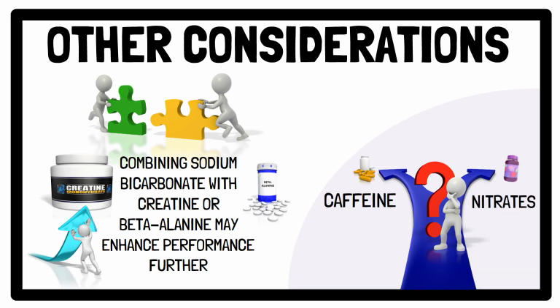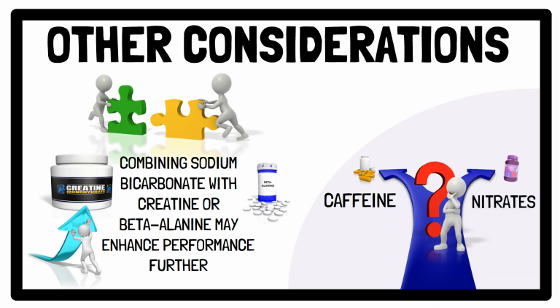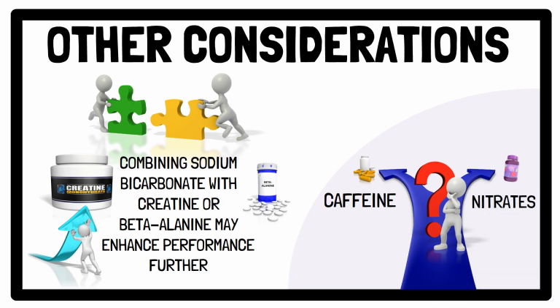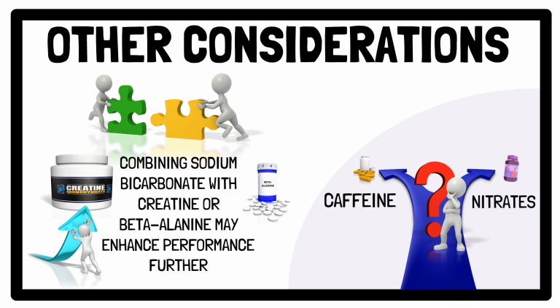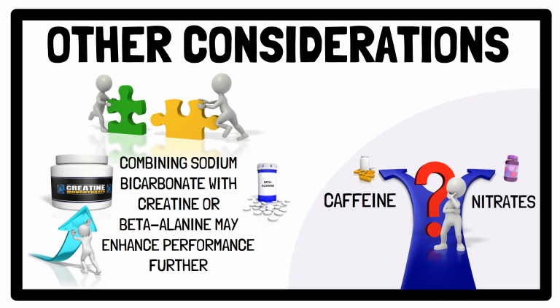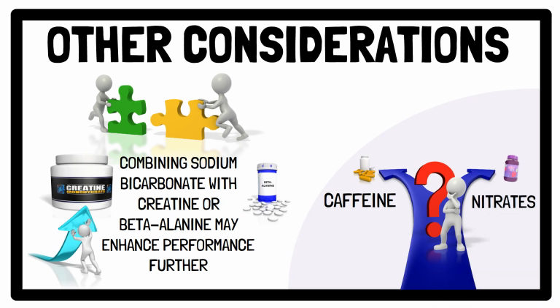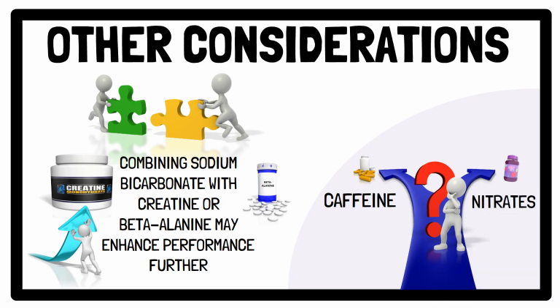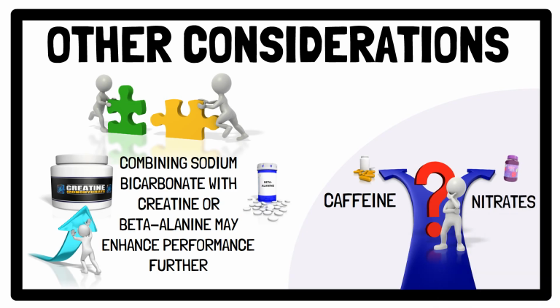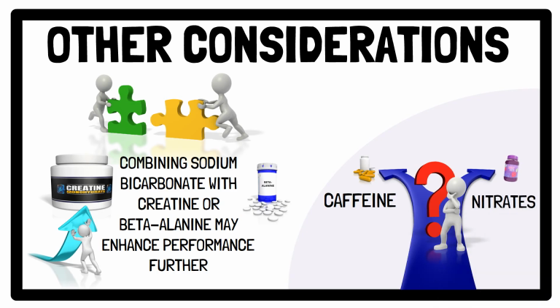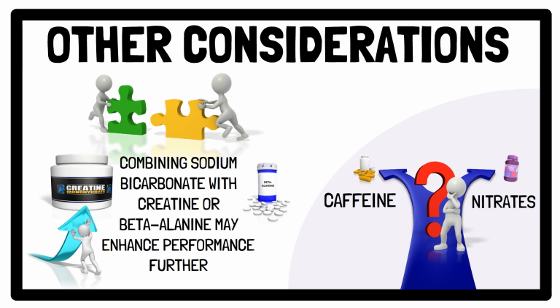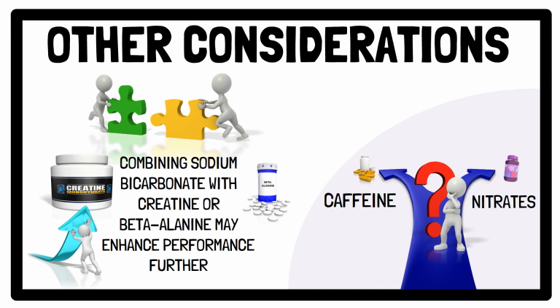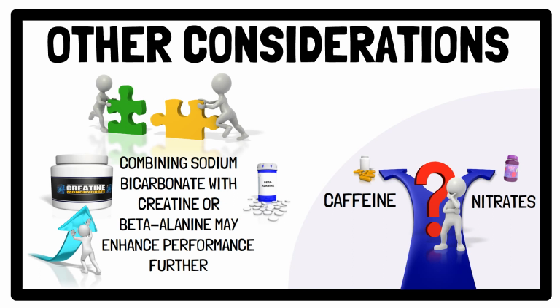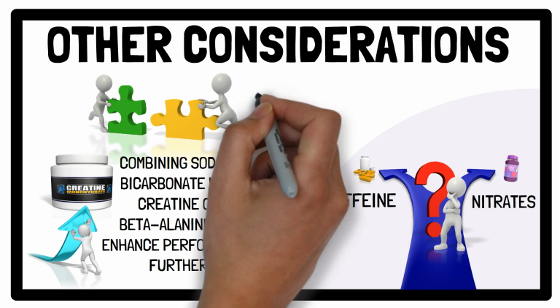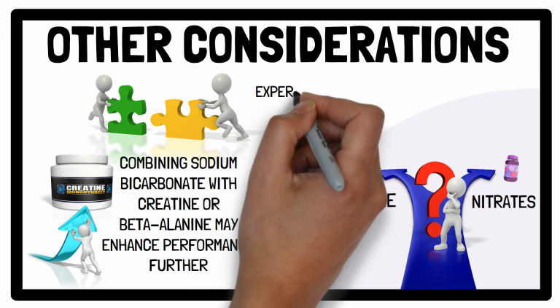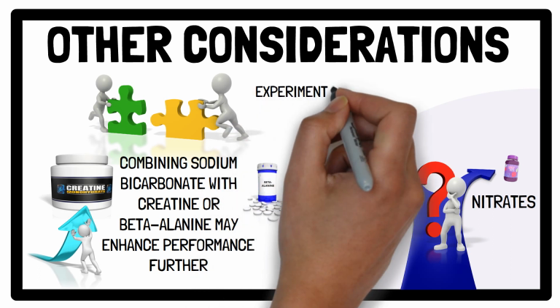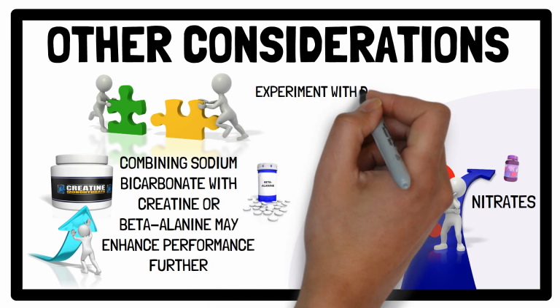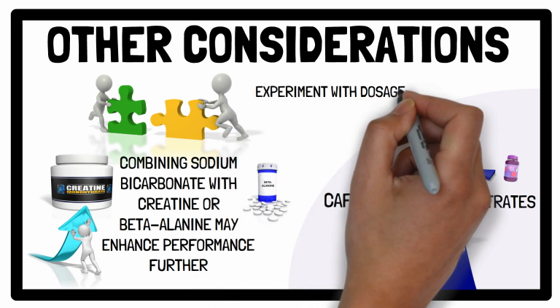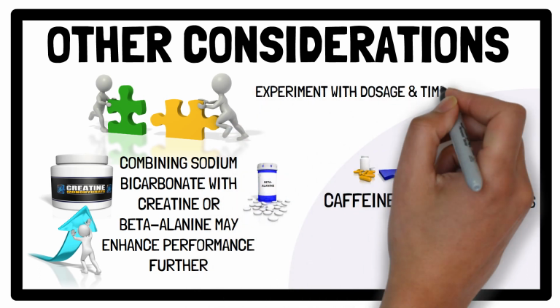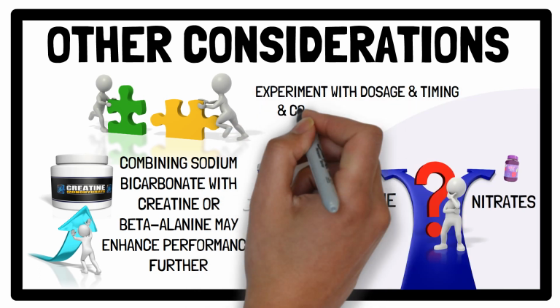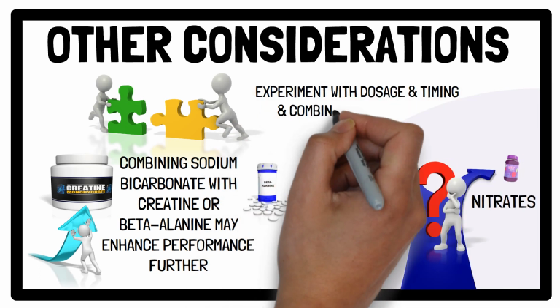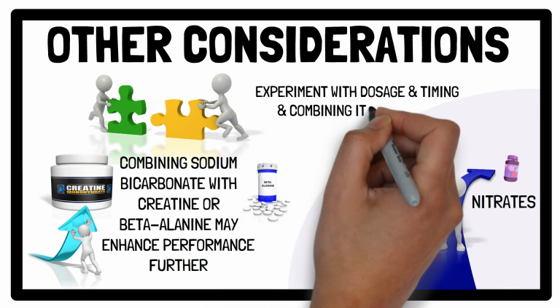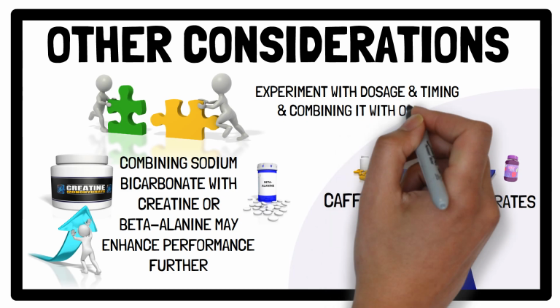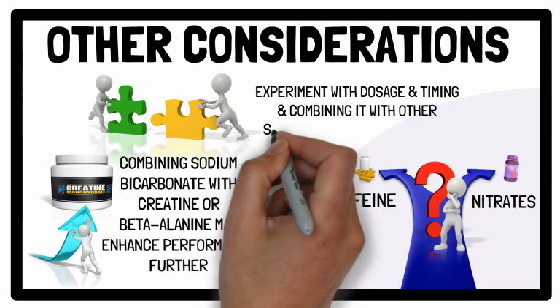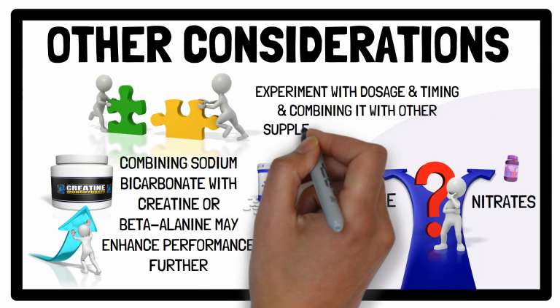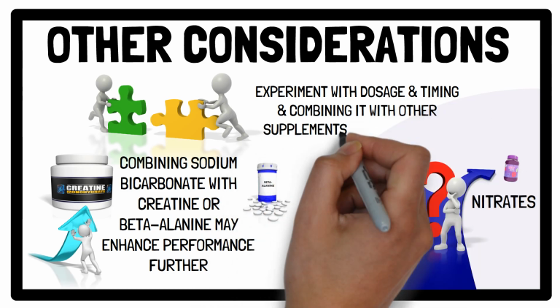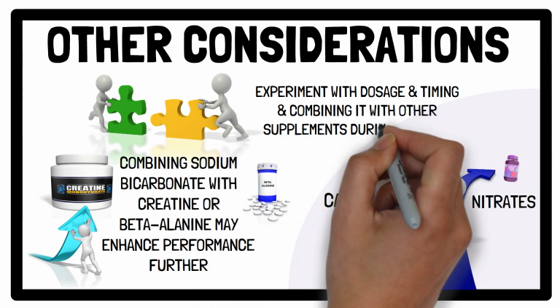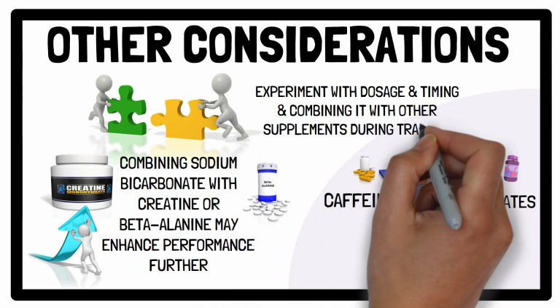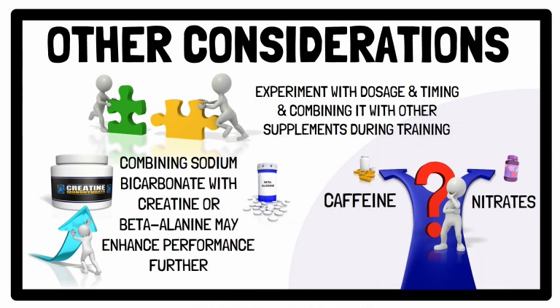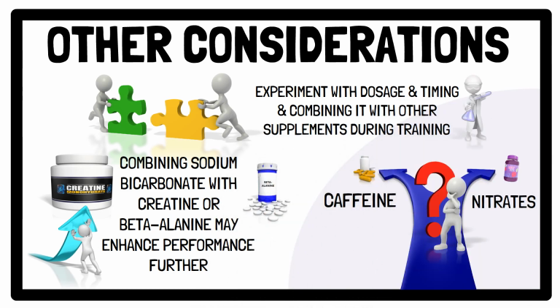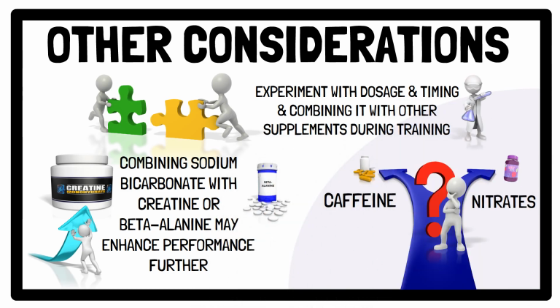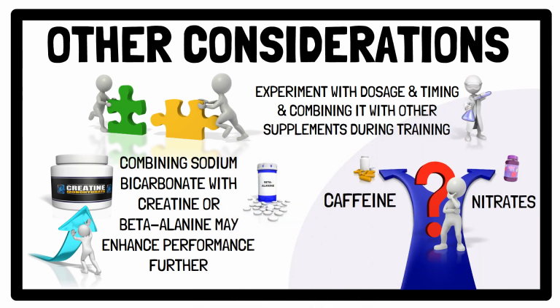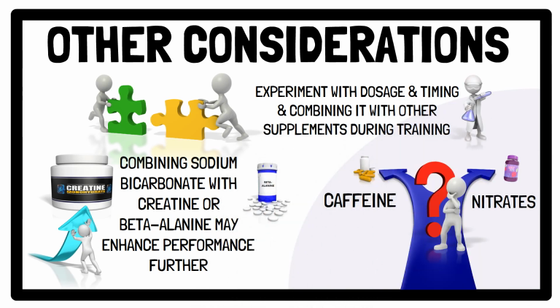Therefore, as with all supplements, to optimise sodium bicarbonate it is recommended to experiment with dosage and timing, as well as combining it with other supplements during training, to determine what works best for you before using it in competition.